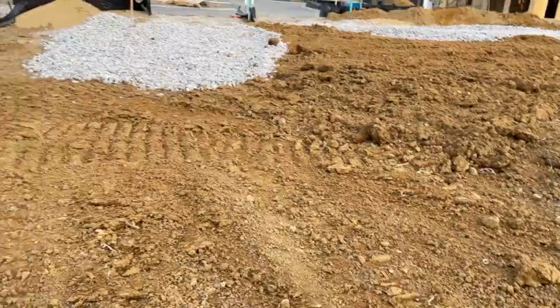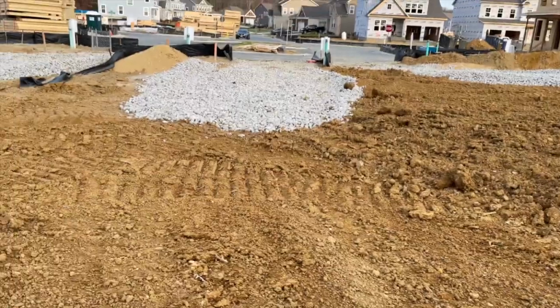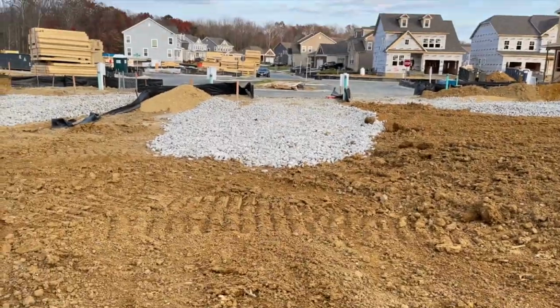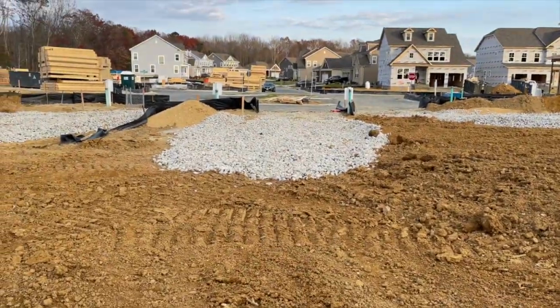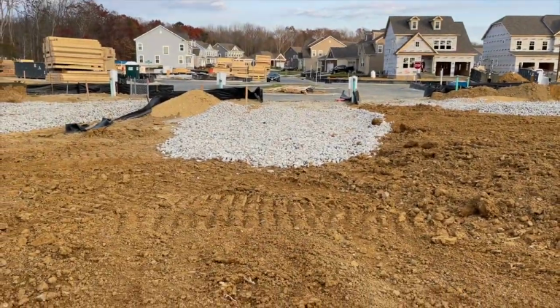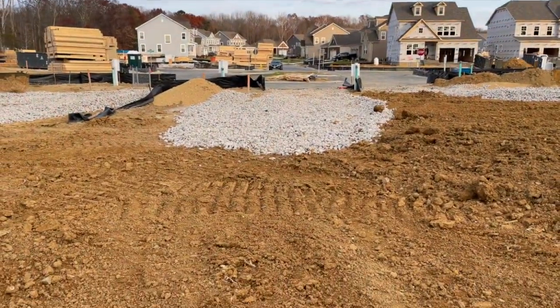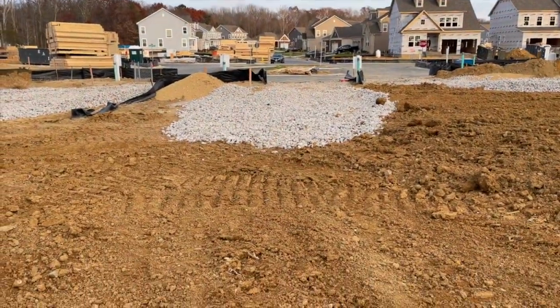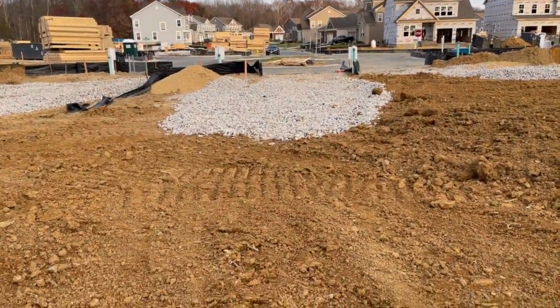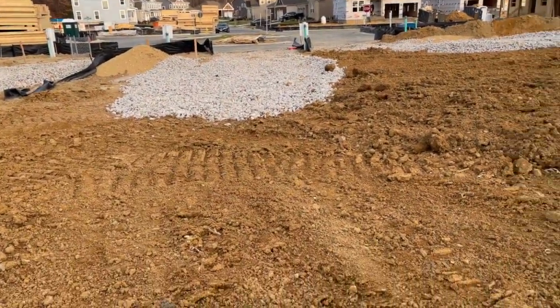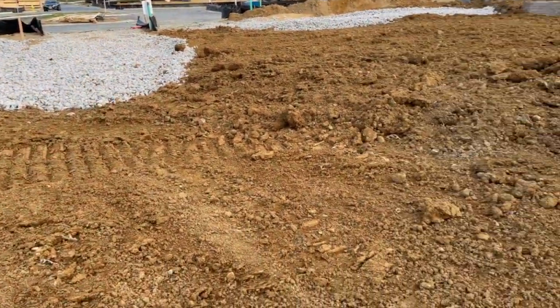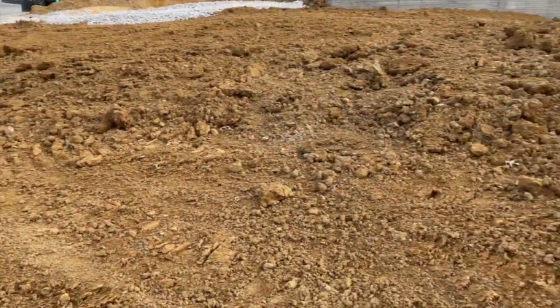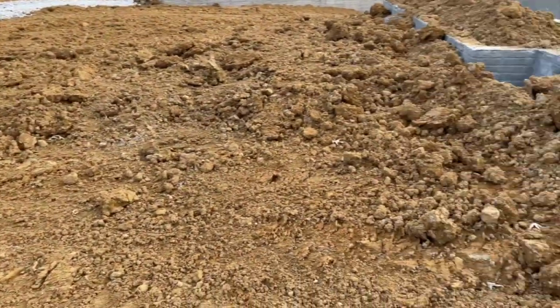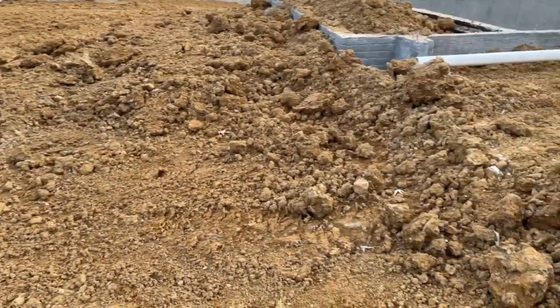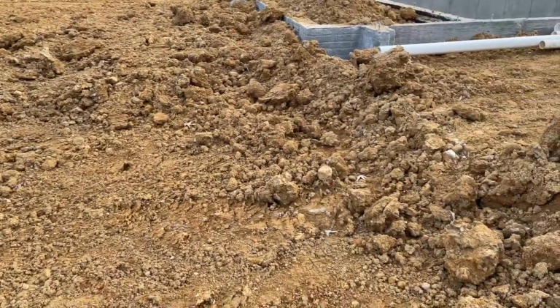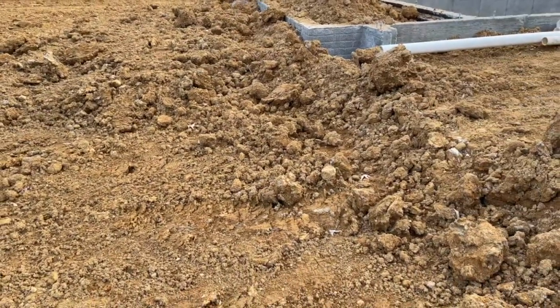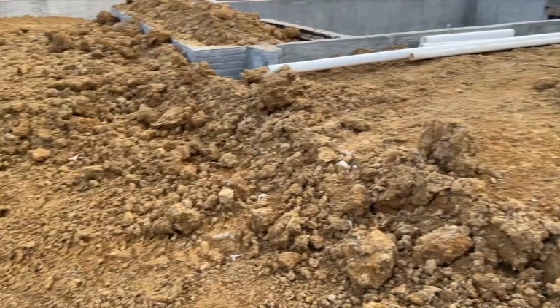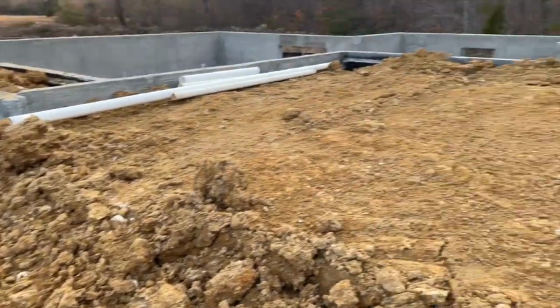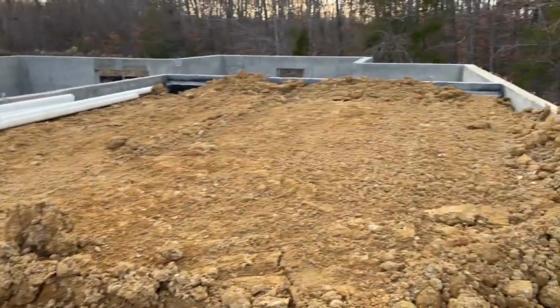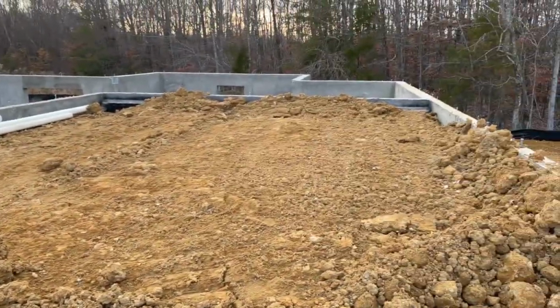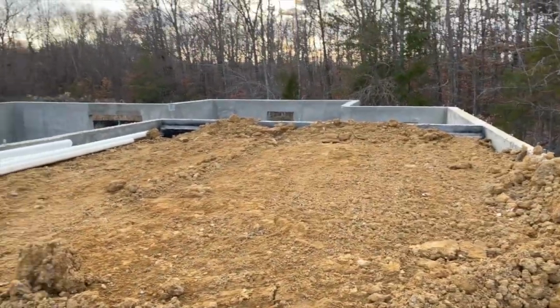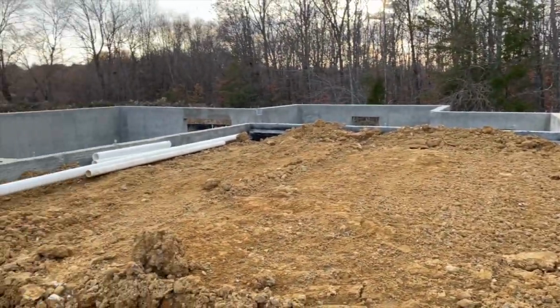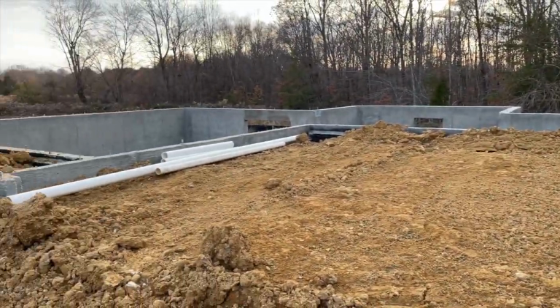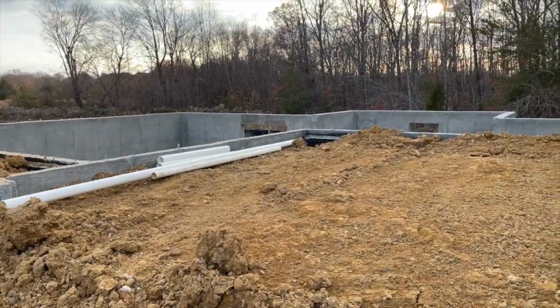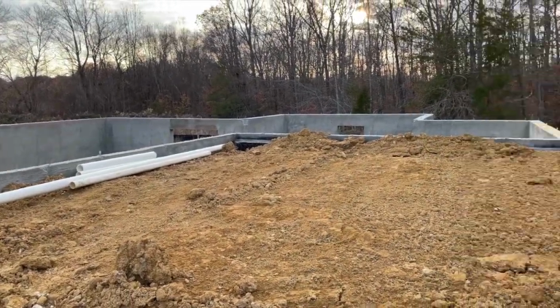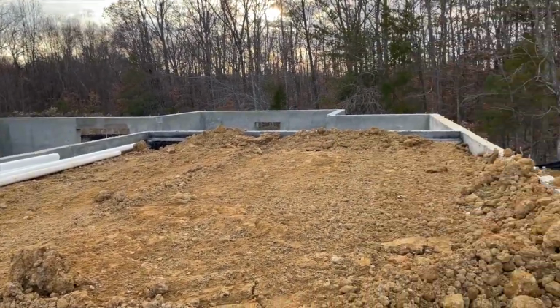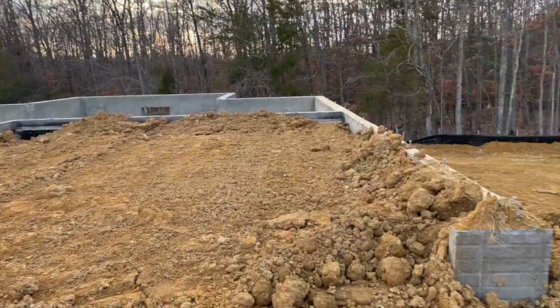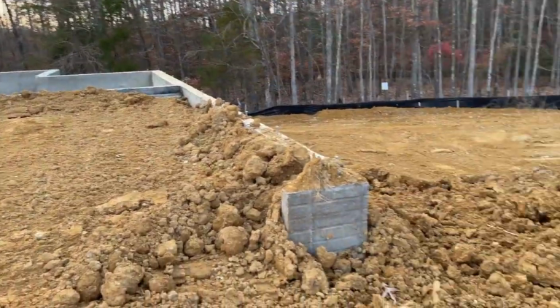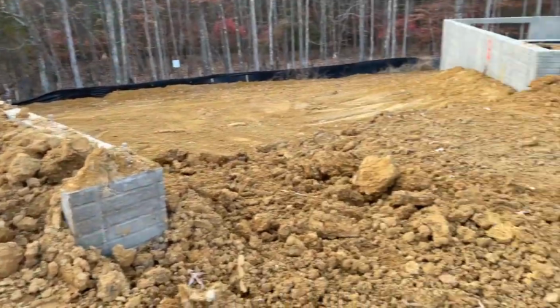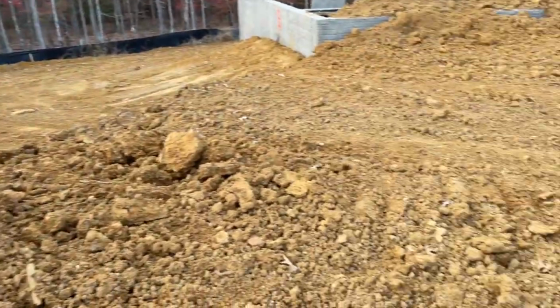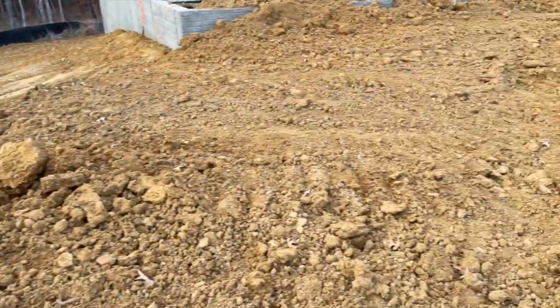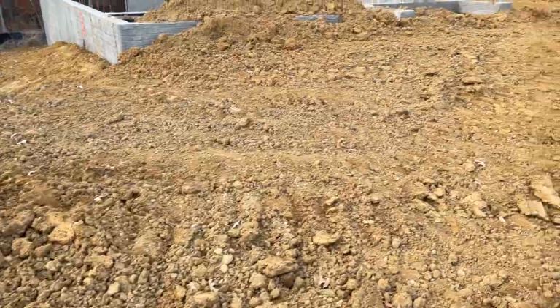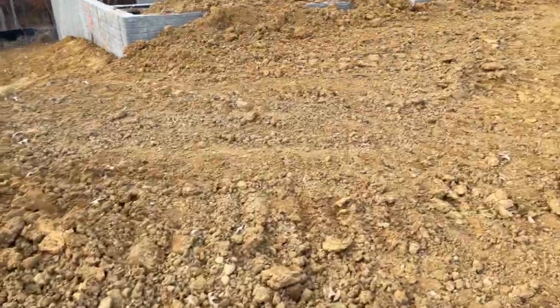From here you can see how long our driveway will be. It's not that long — I thought it was going to be like a whole mile long, but it's not. Let's see what's going on this way.